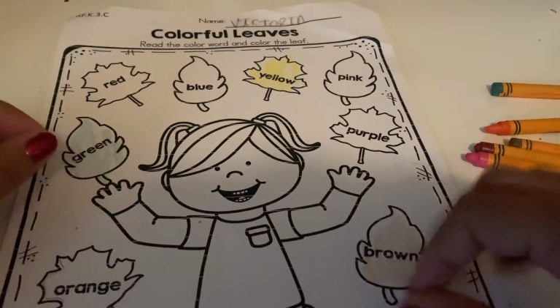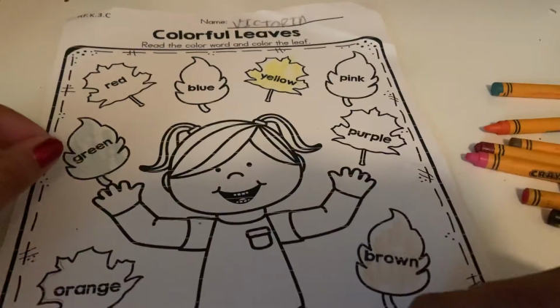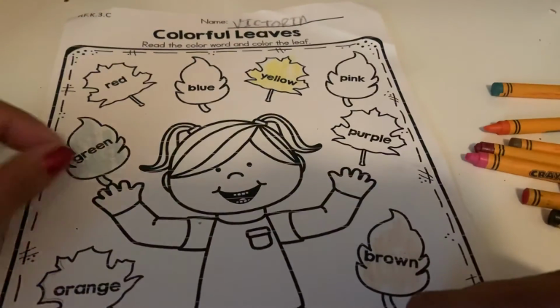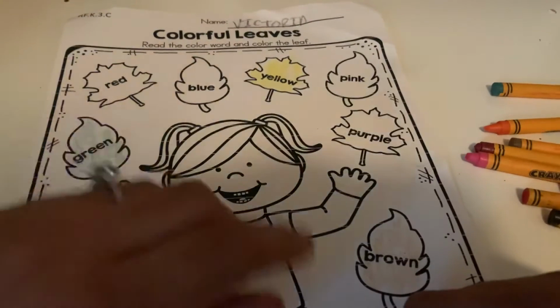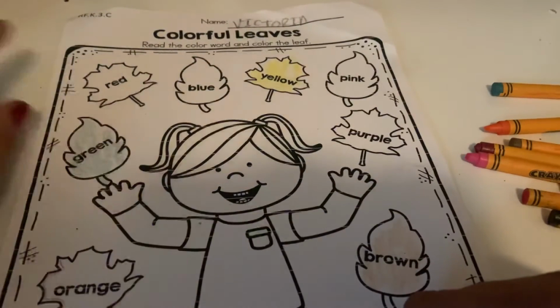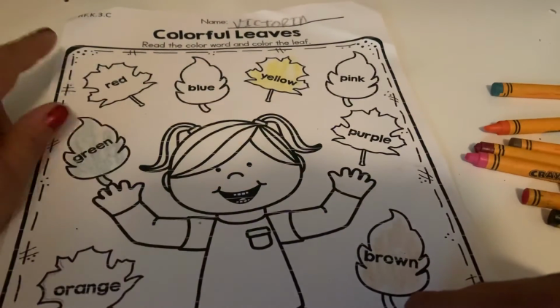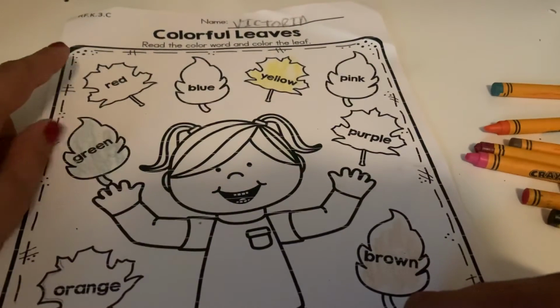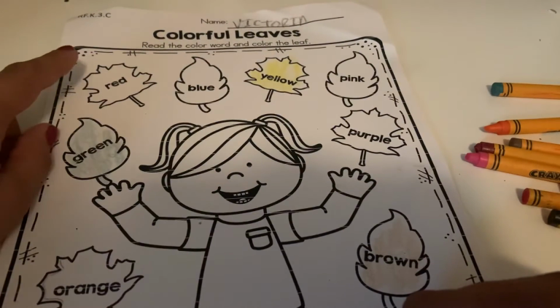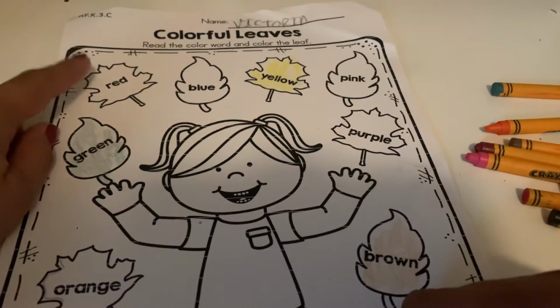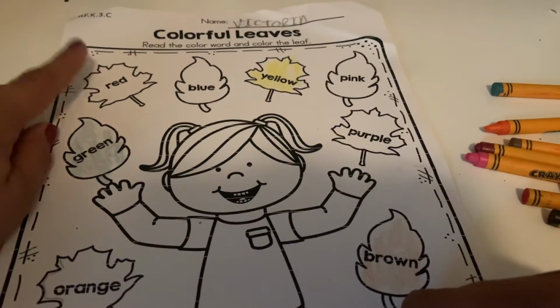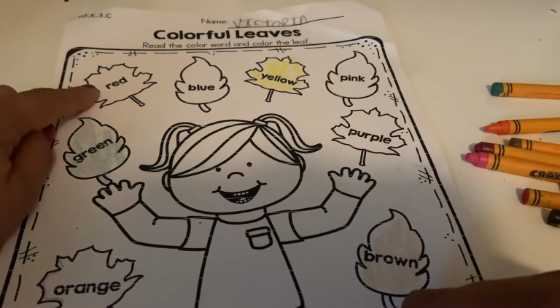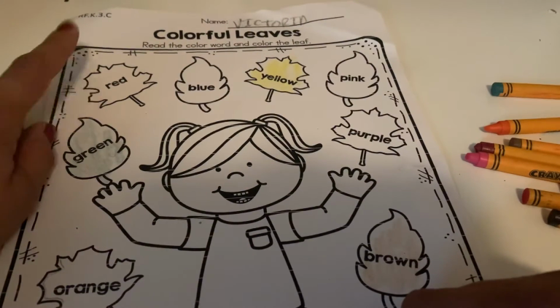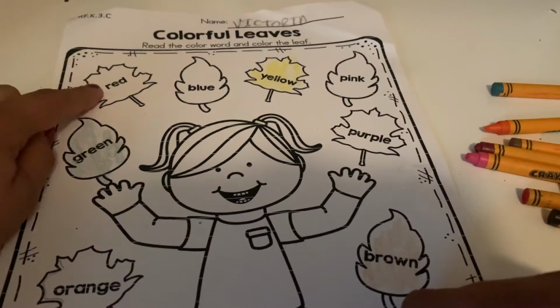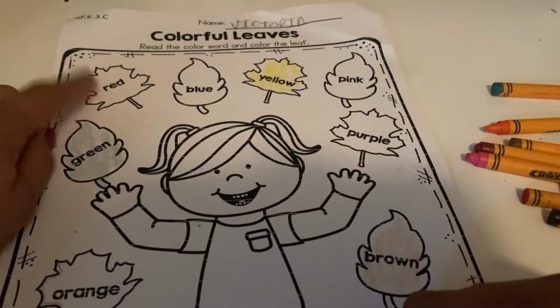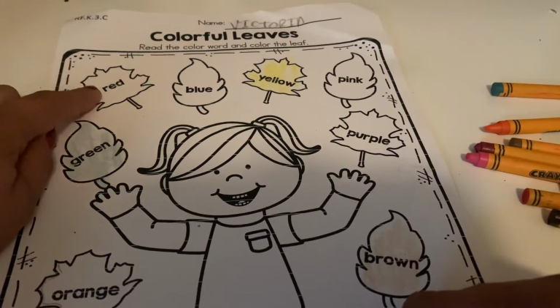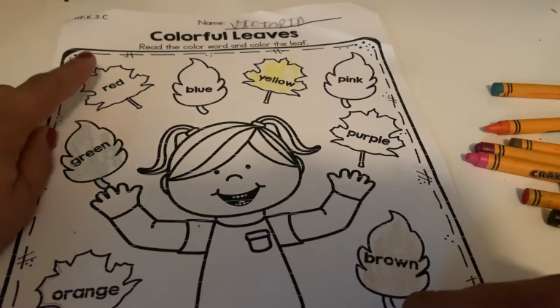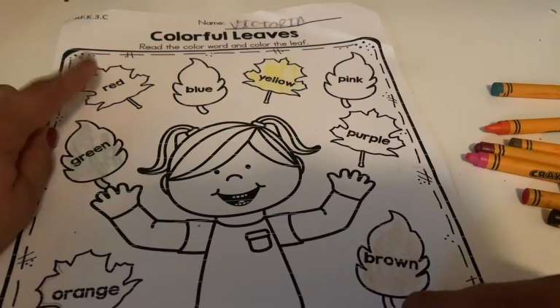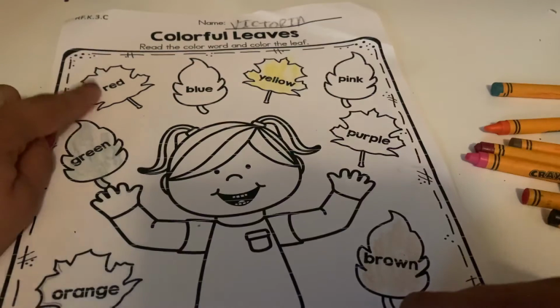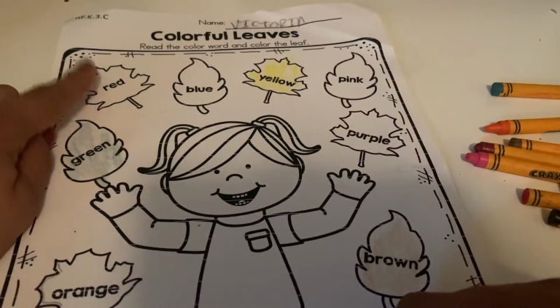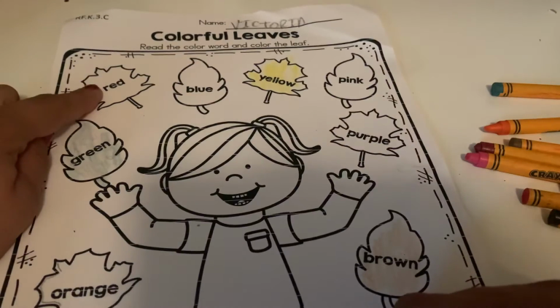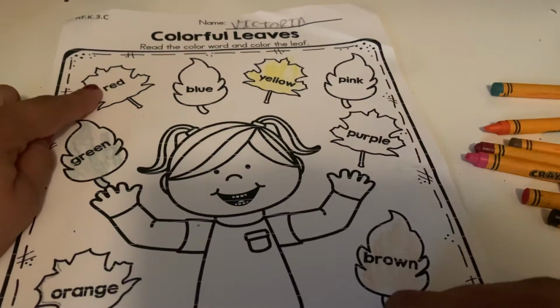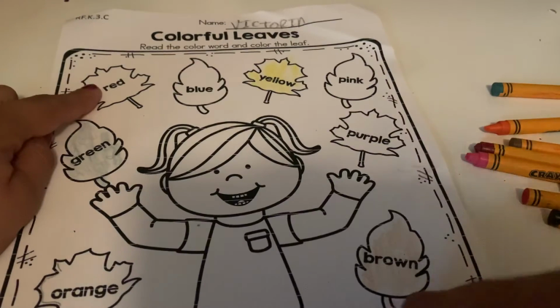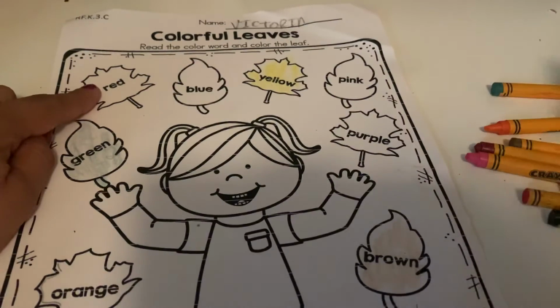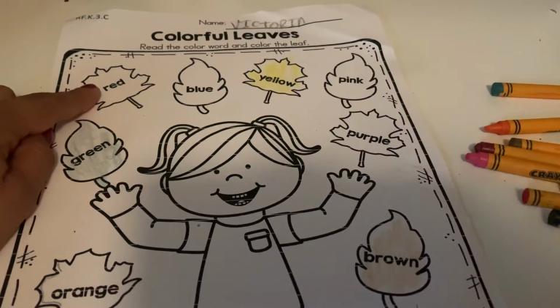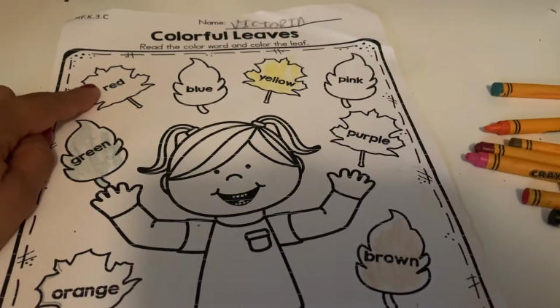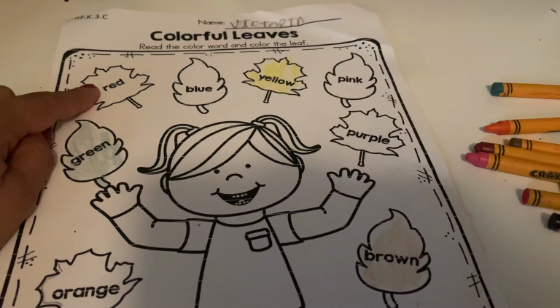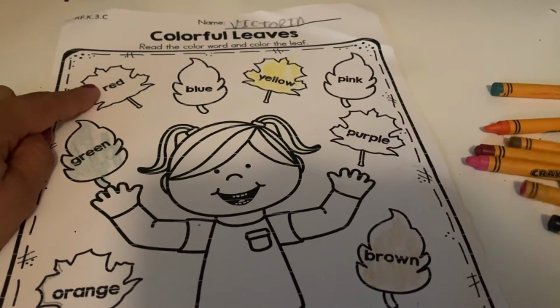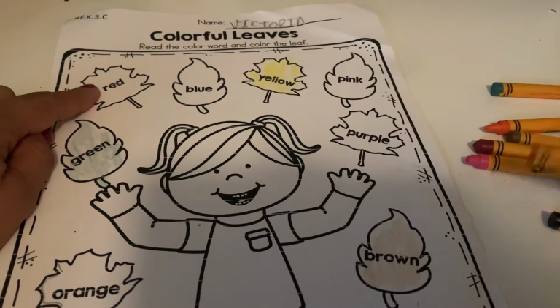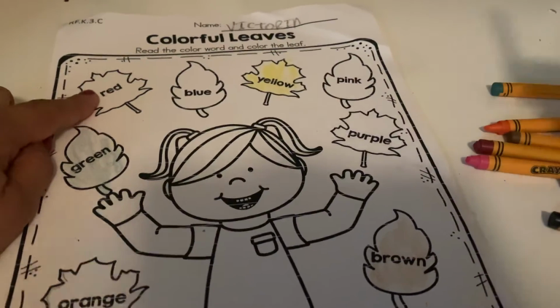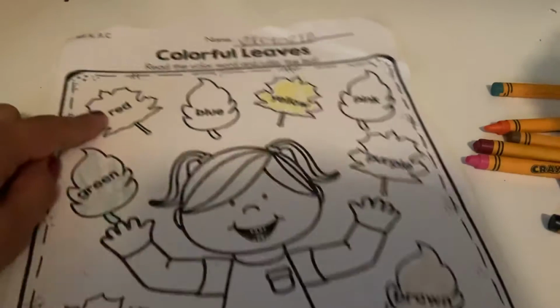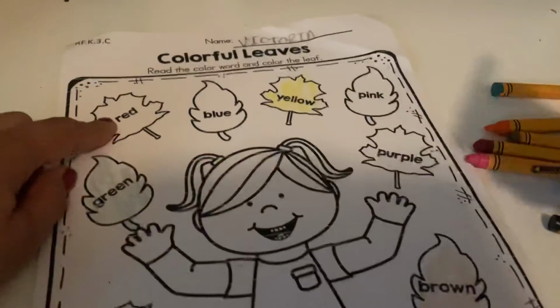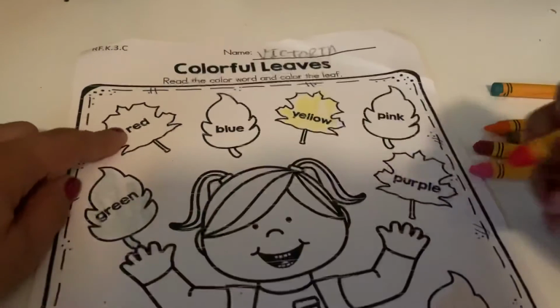Next, we're gonna do the one at the very top — we need to find red. So find your red crayon and color it red.